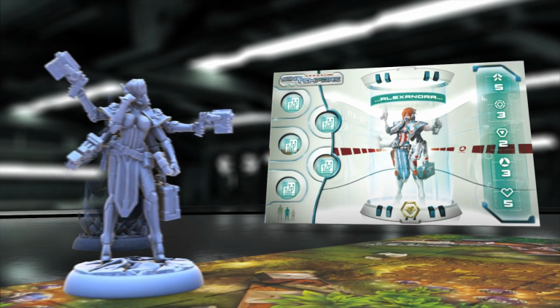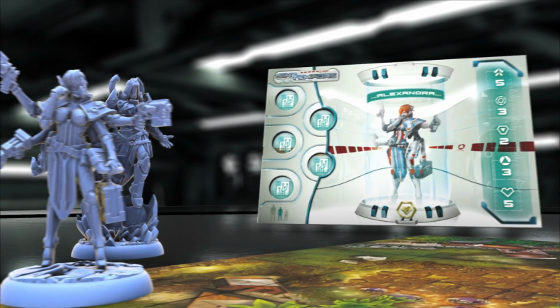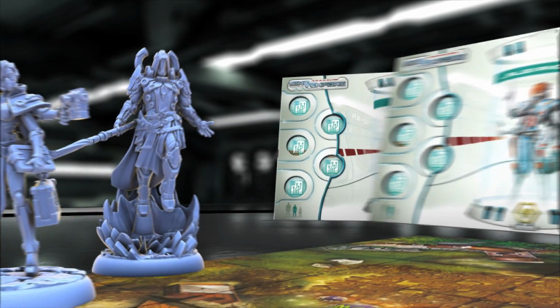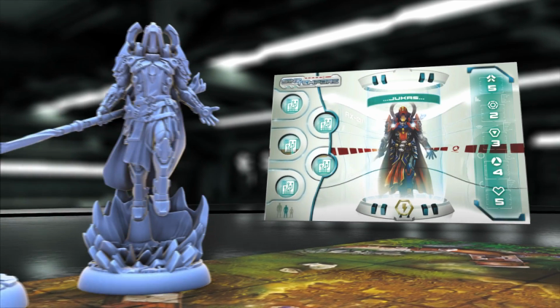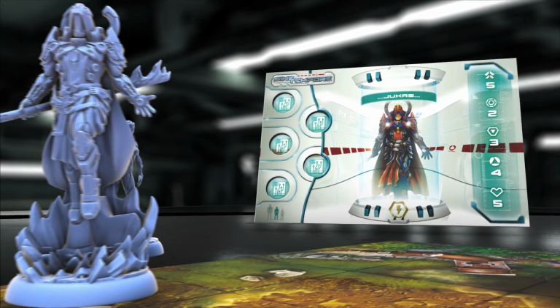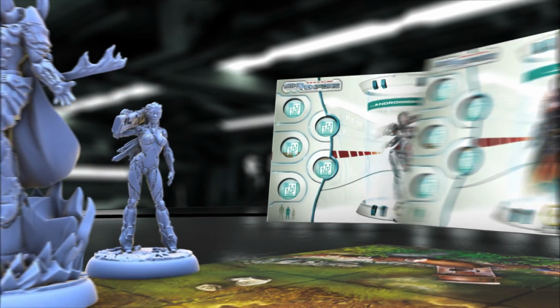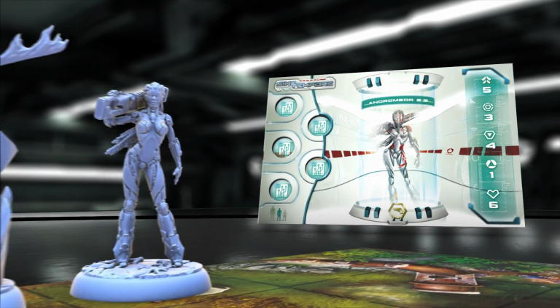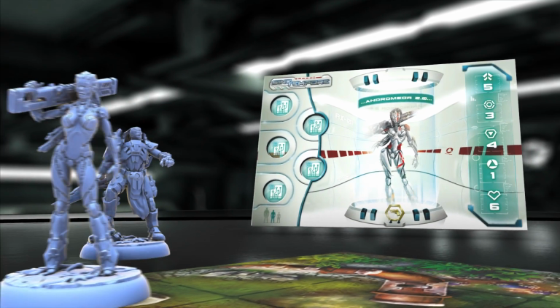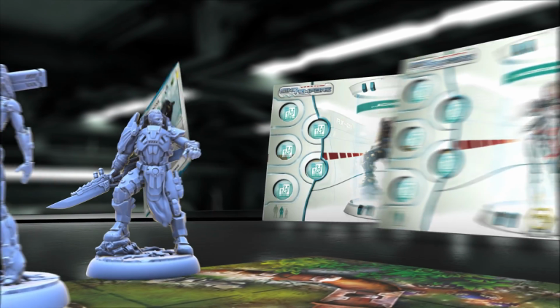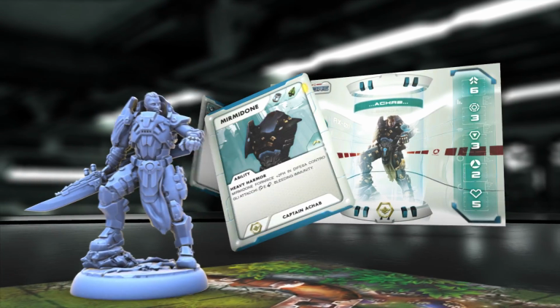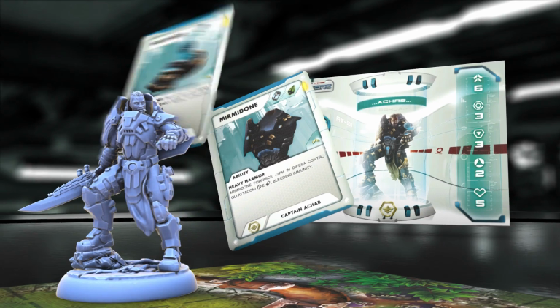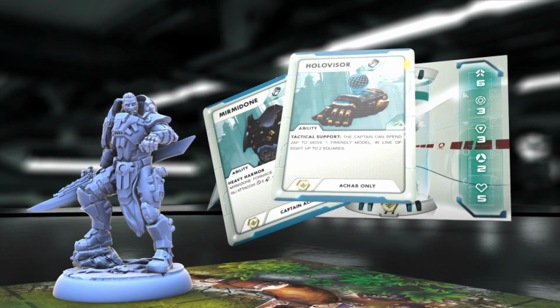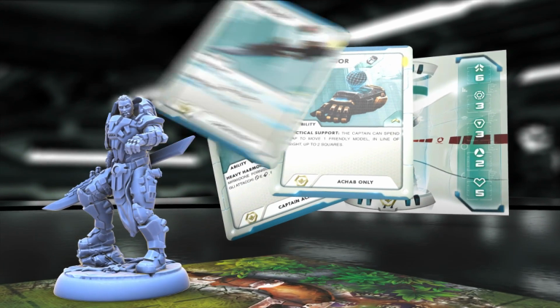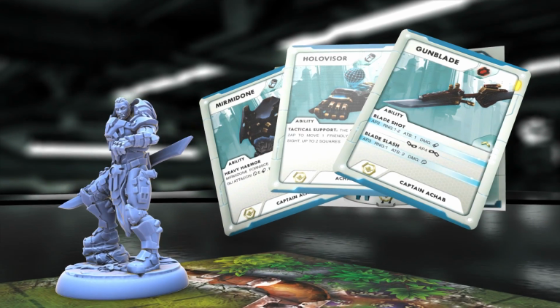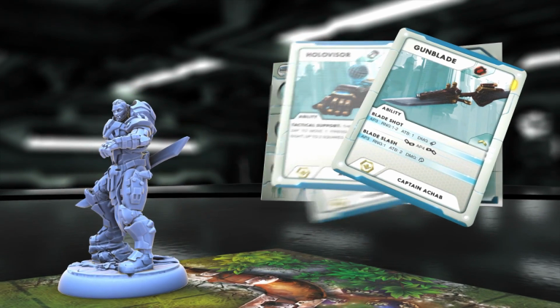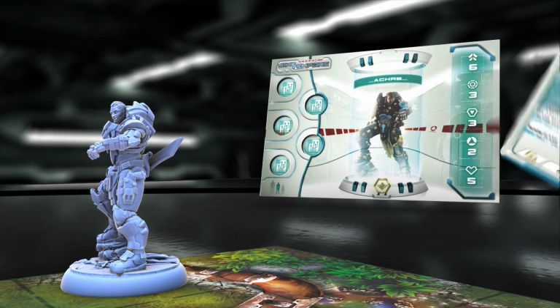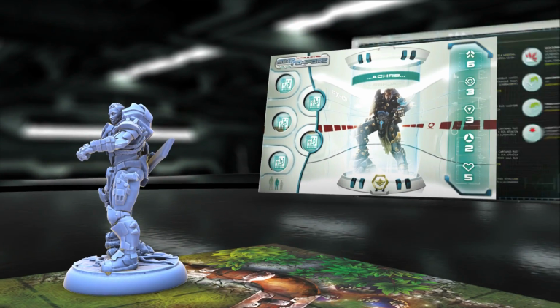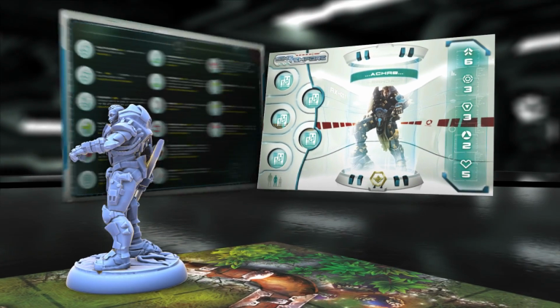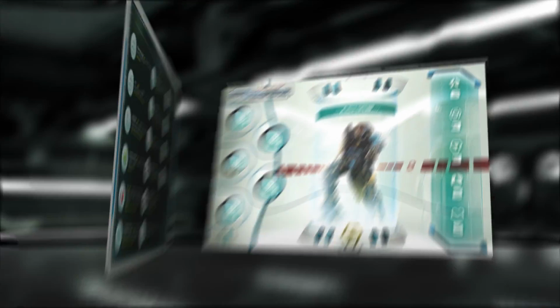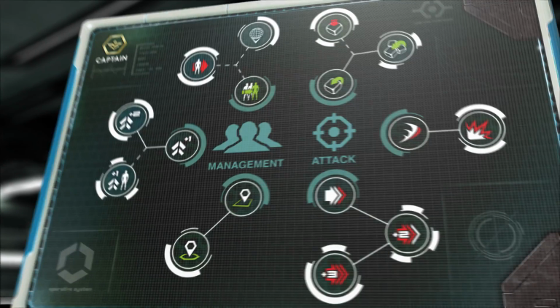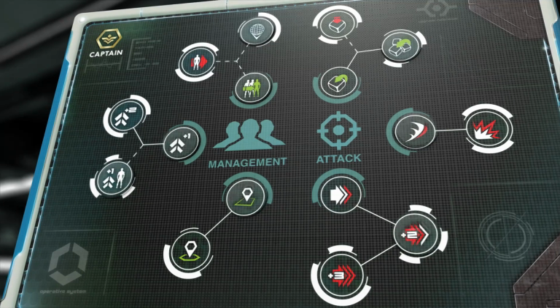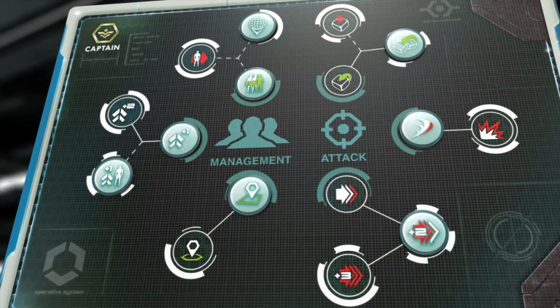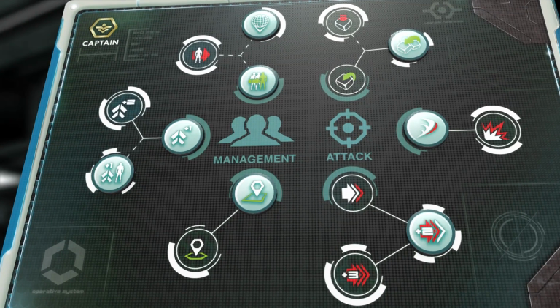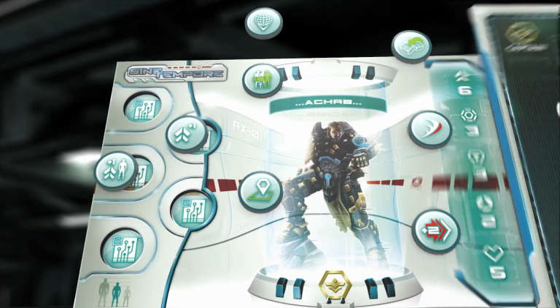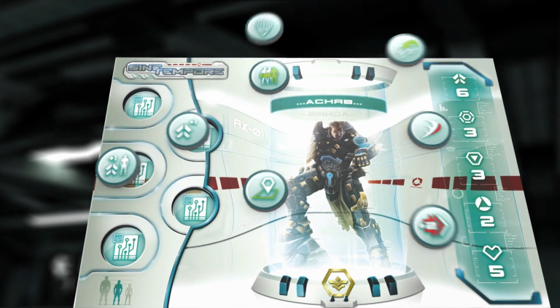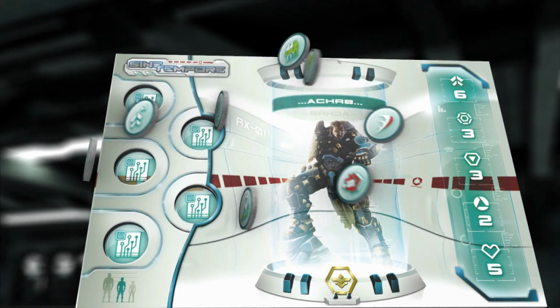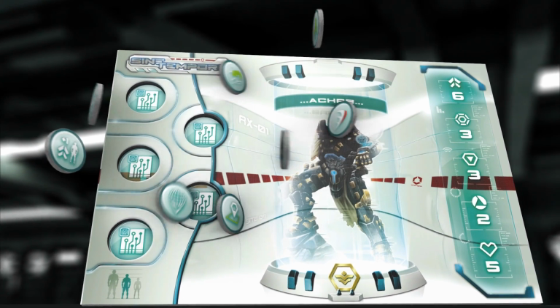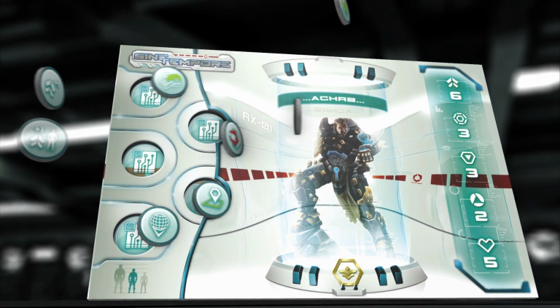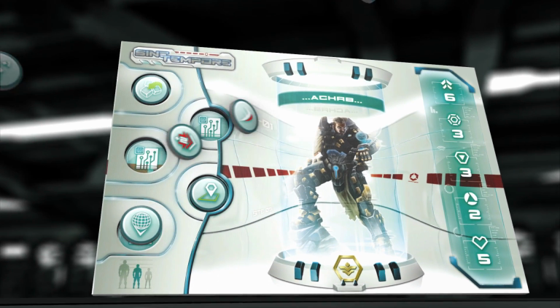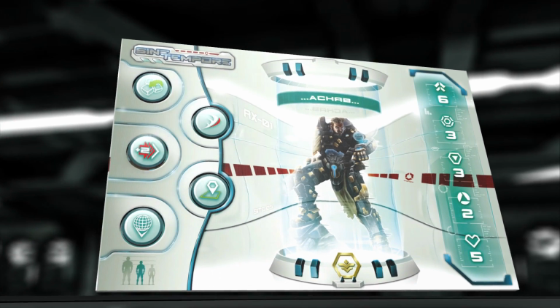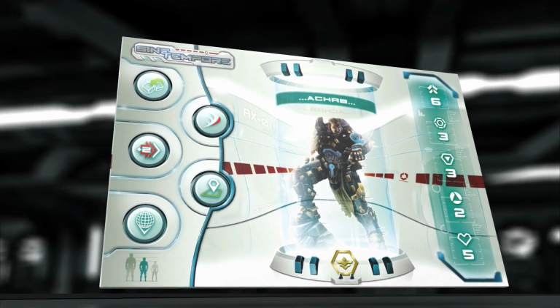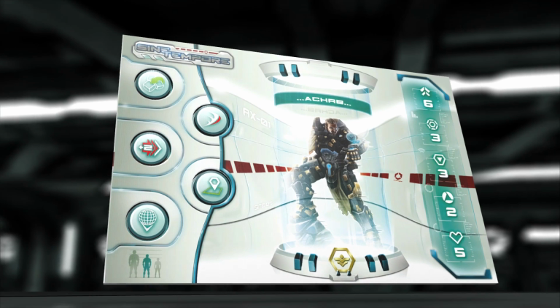Choose your hero from the available settlers and develop them through the acquisition of new skills and equipment. Every settler has a selection of more than 12 skills which they can use to evolve, but only 5 can be used to carry out the mission.